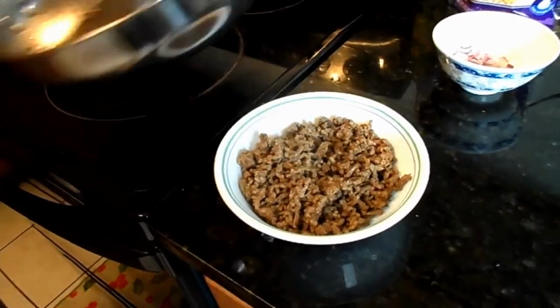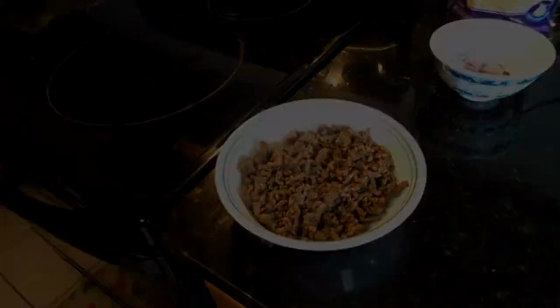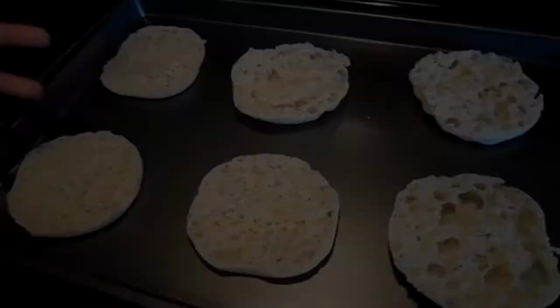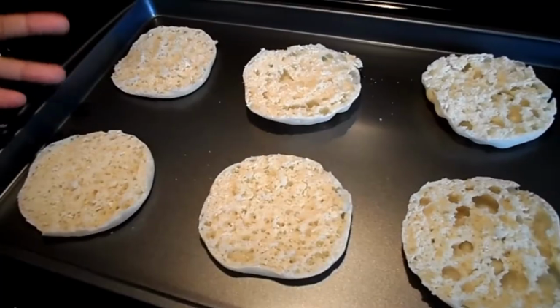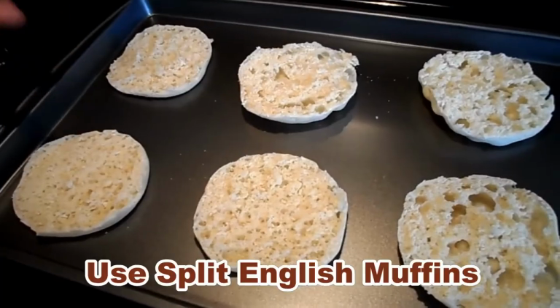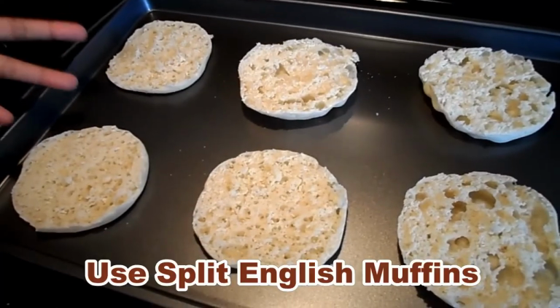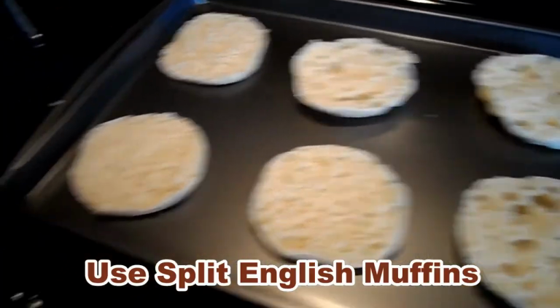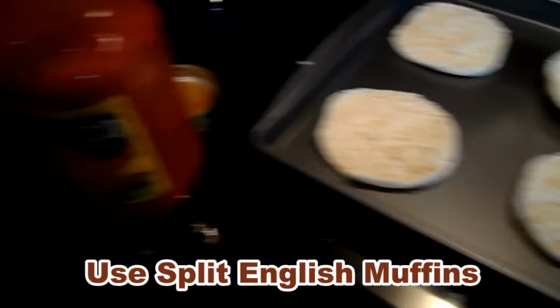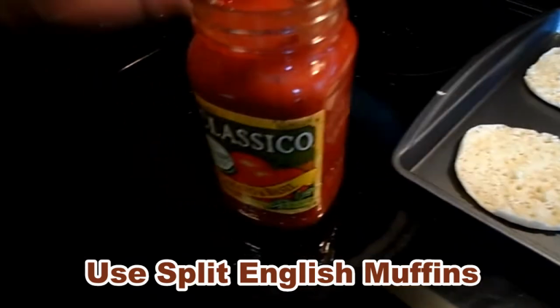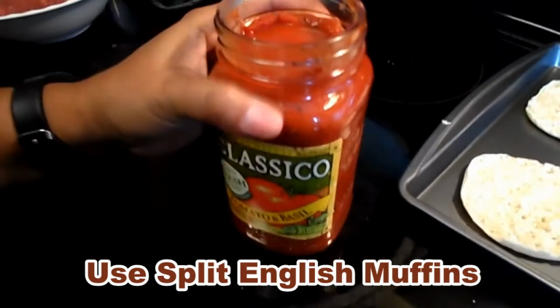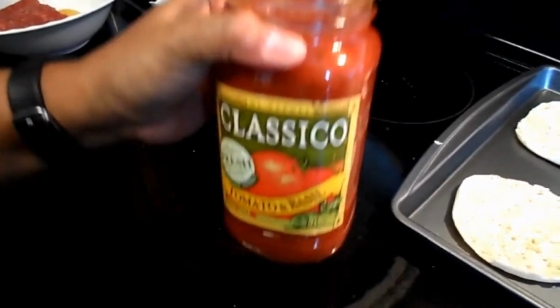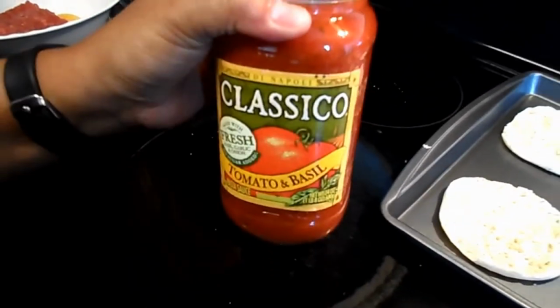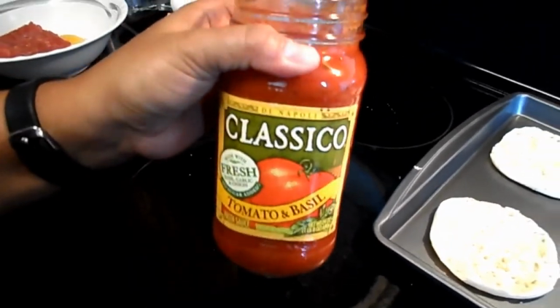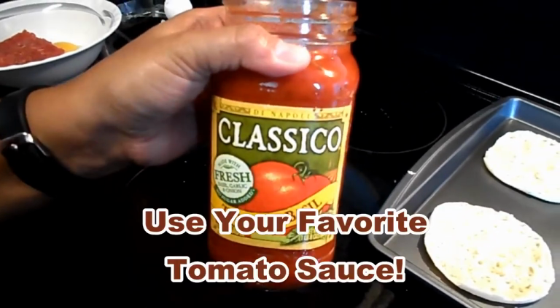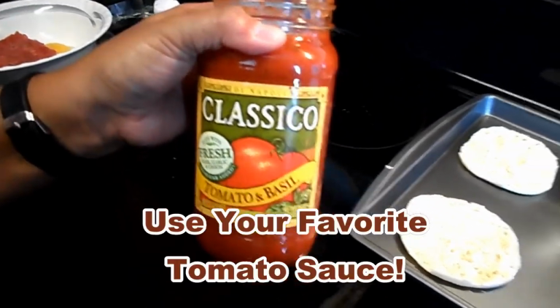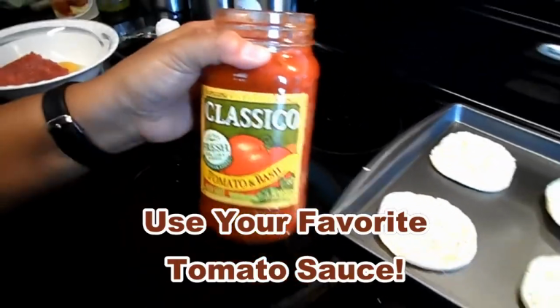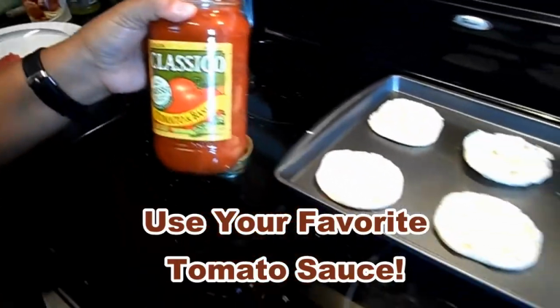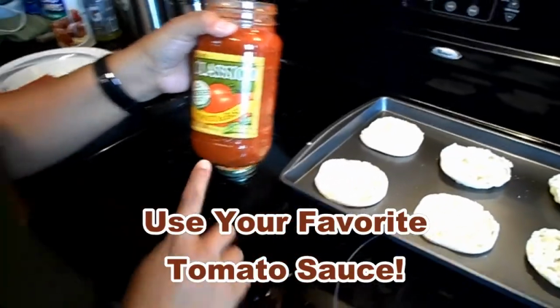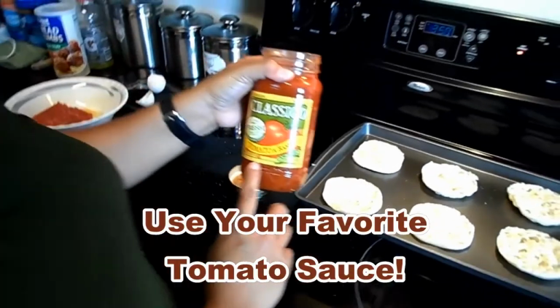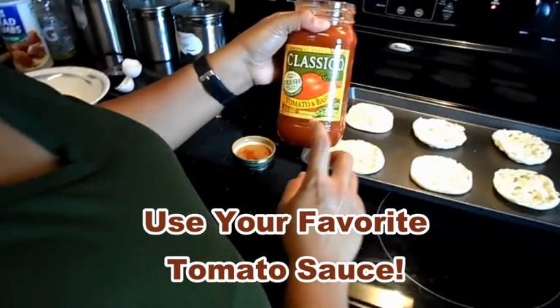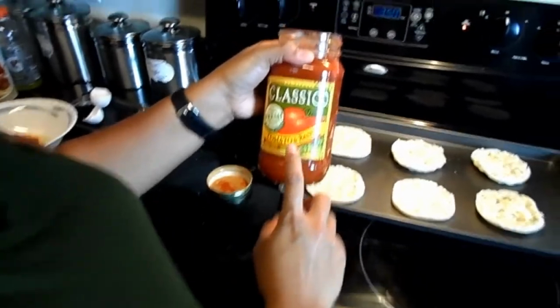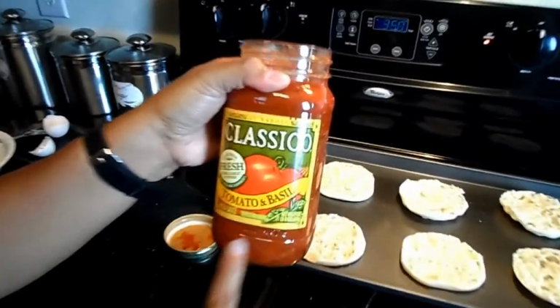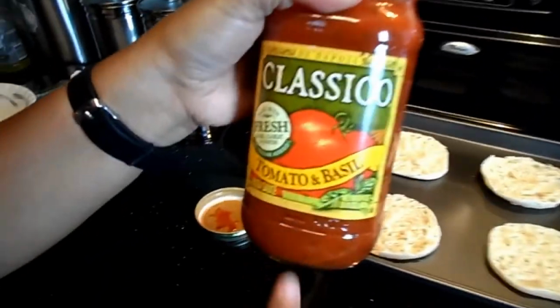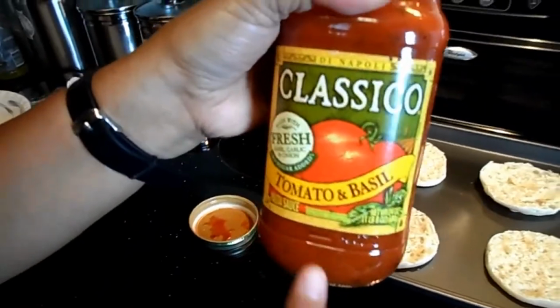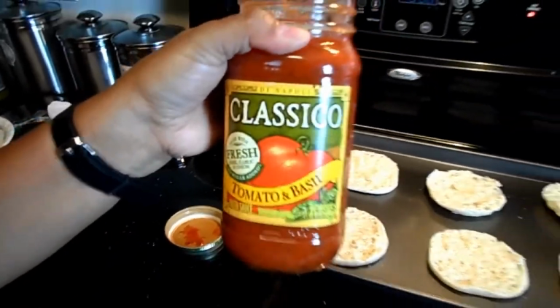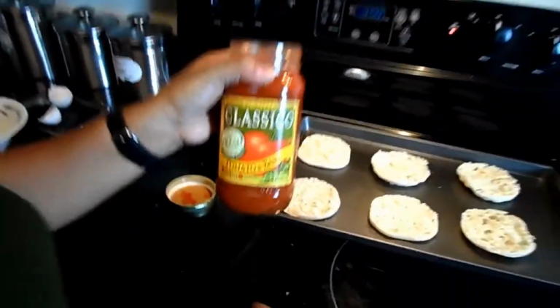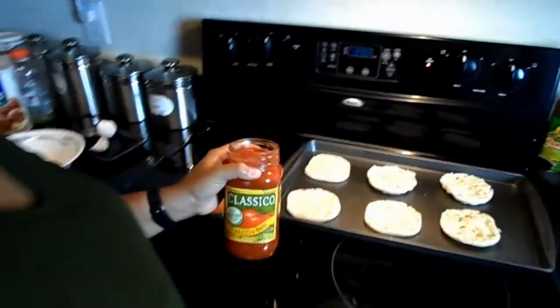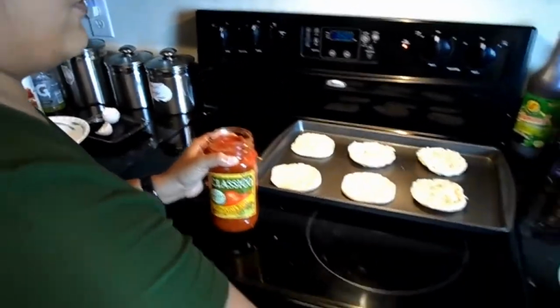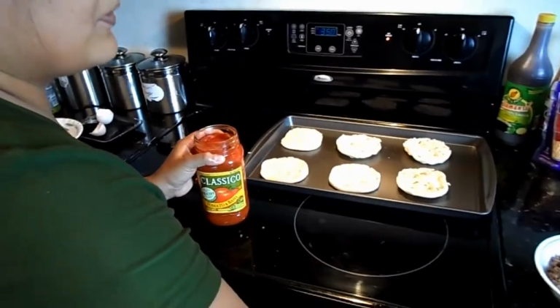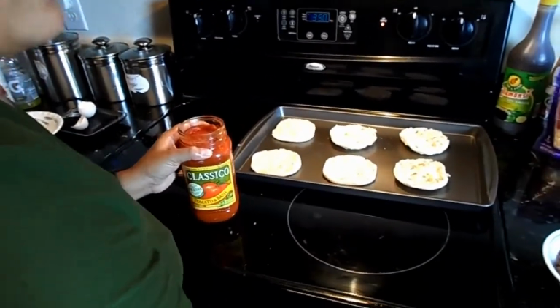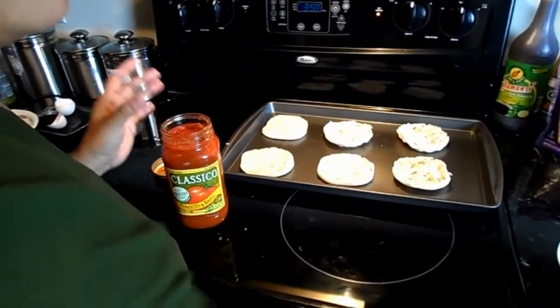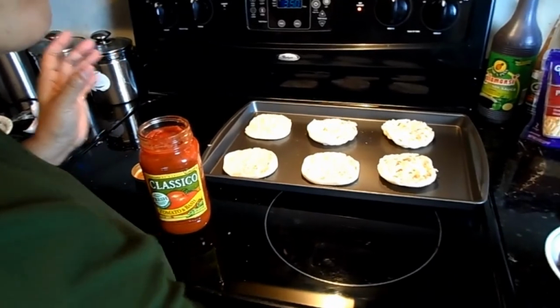I'm going to use the English muffin — they've been split. Then grab your favorite tomato sauce; we chose this Classico tomato and basil. I'm going to put this sauce in there.